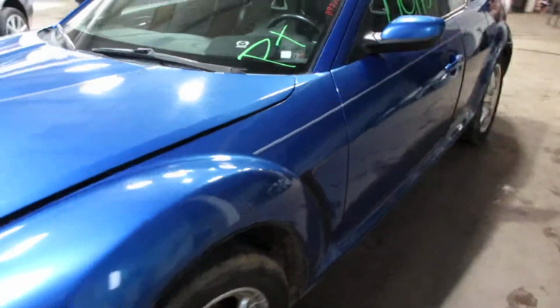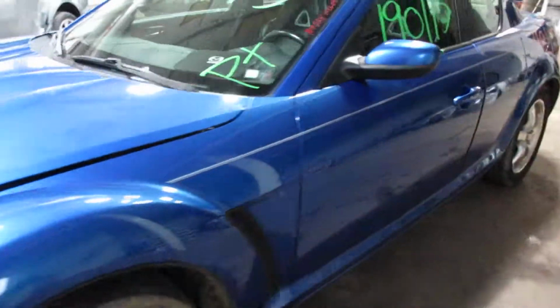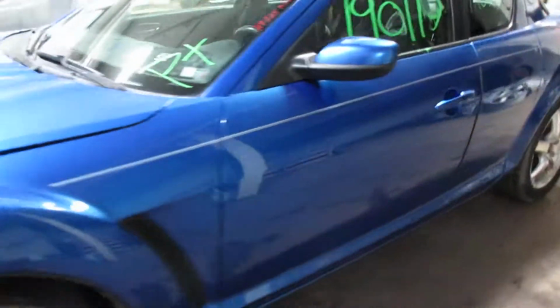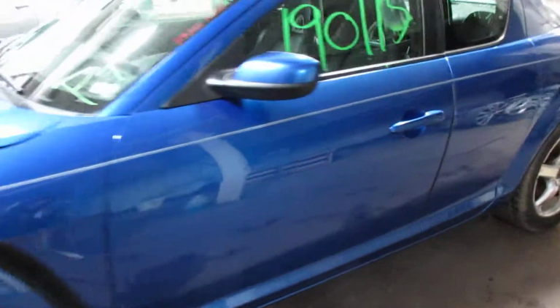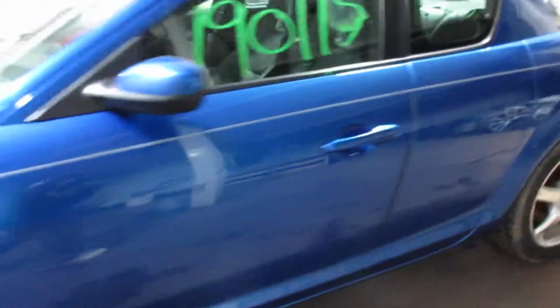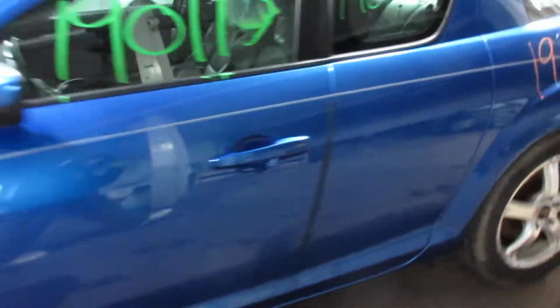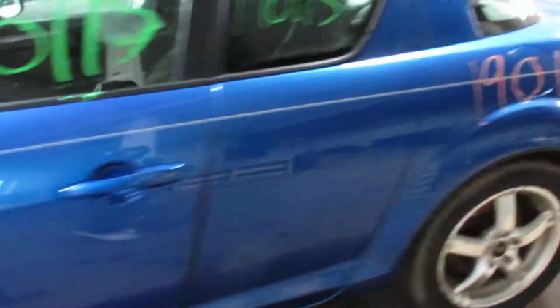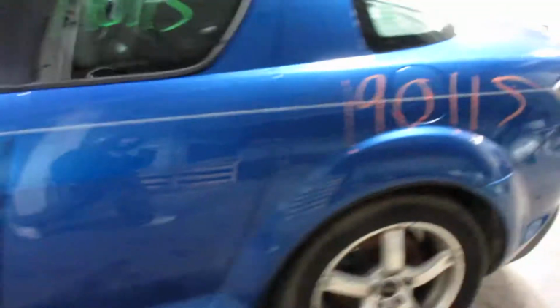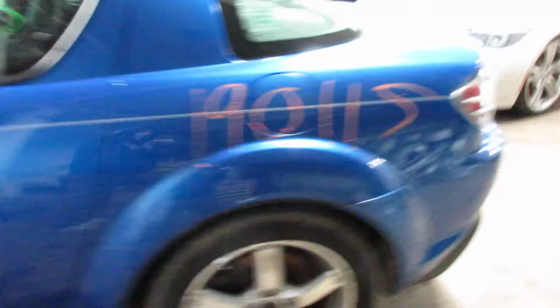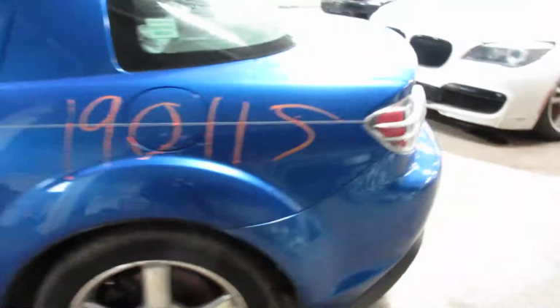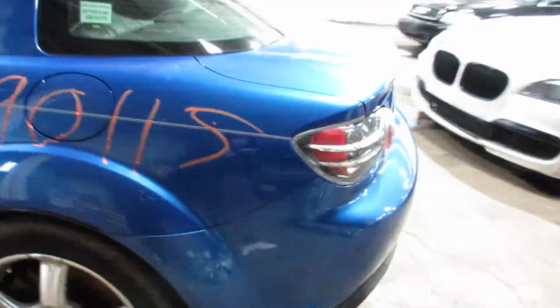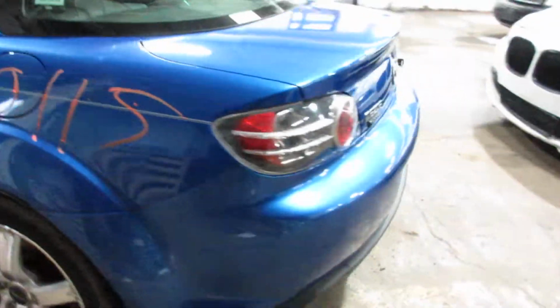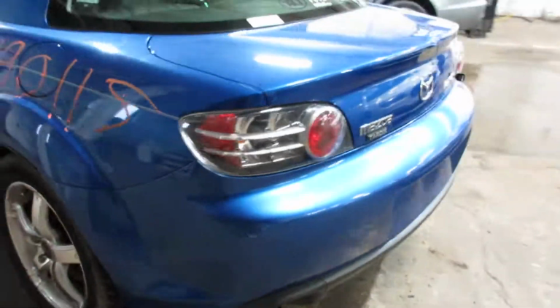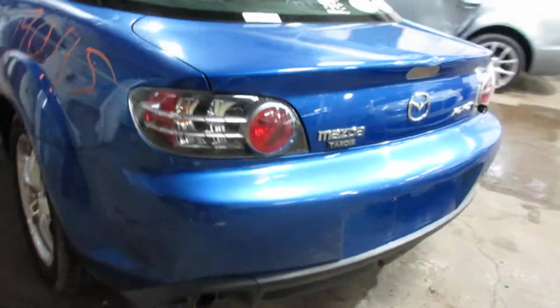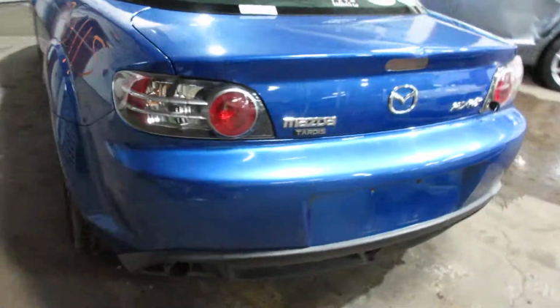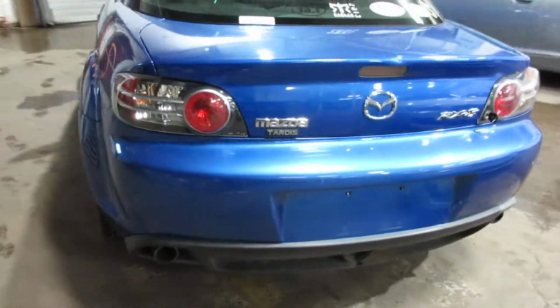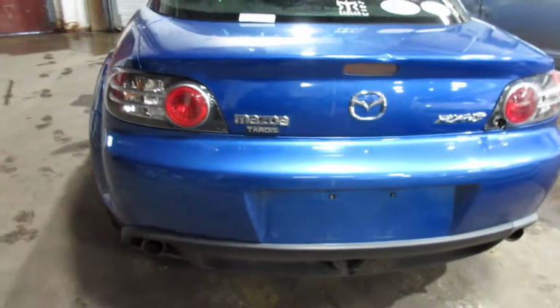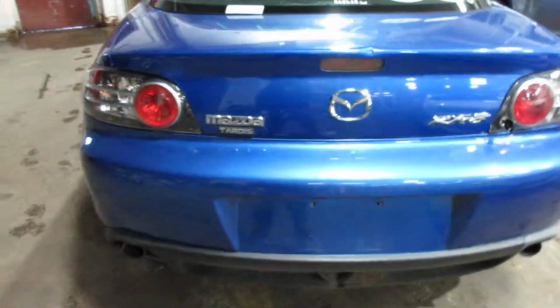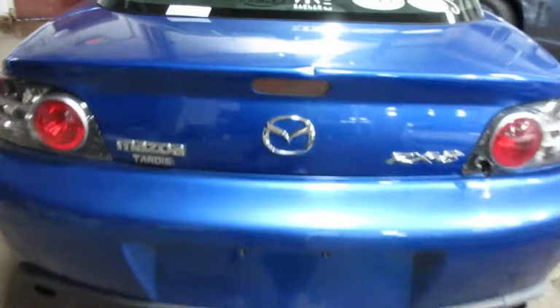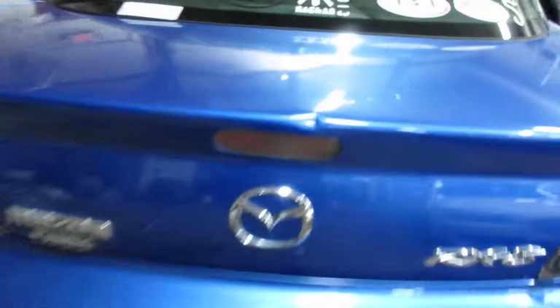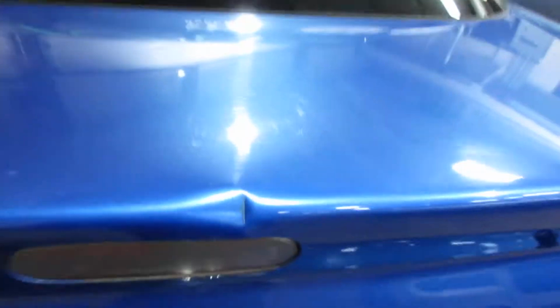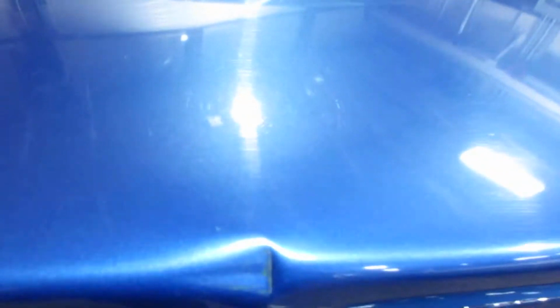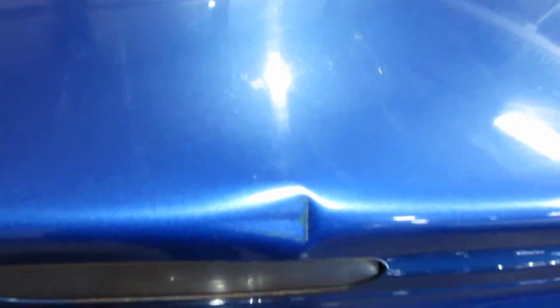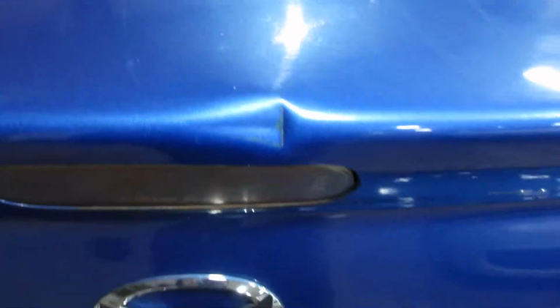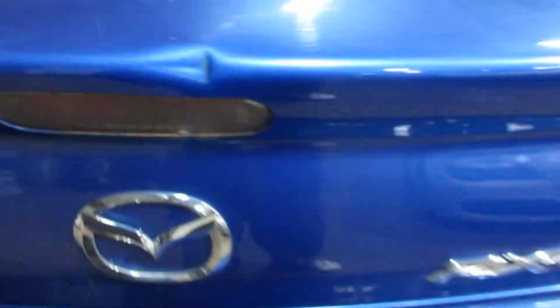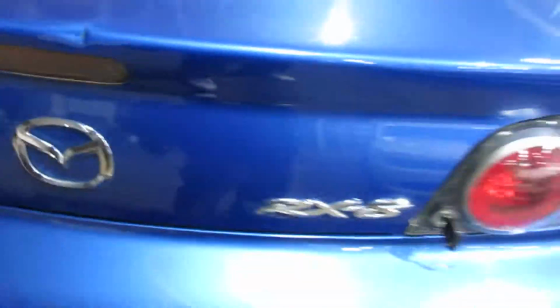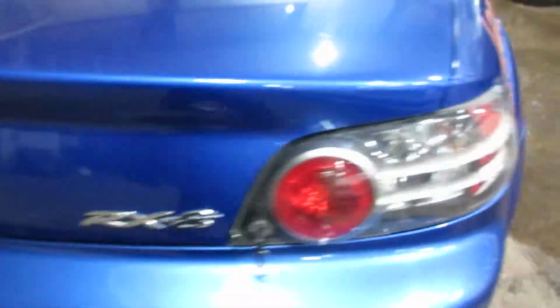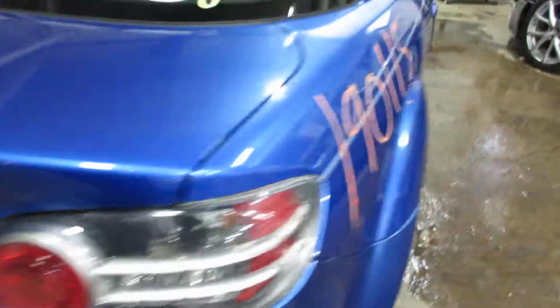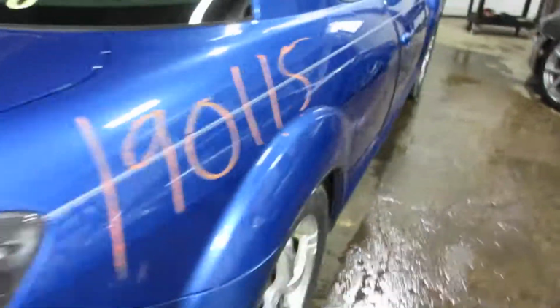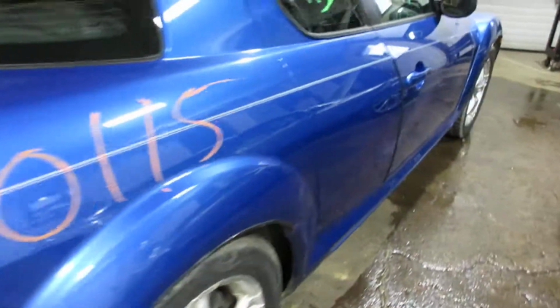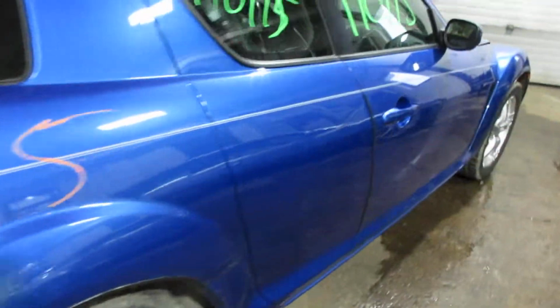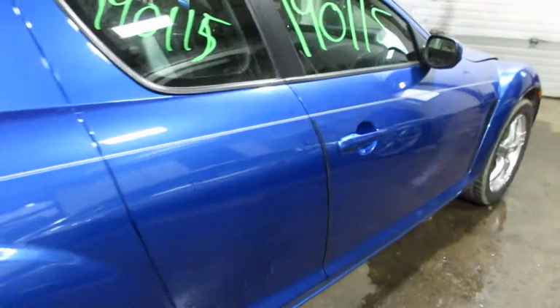Got some pretty nice parts for this vehicle here — nice doors, nice rear and front bumper. Rear deck lid is no good due to the damage you see there, but other than that we've got some nice parts for this vehicle.